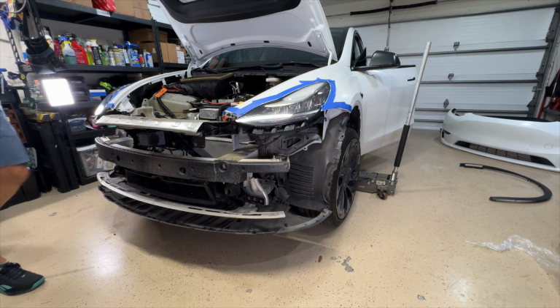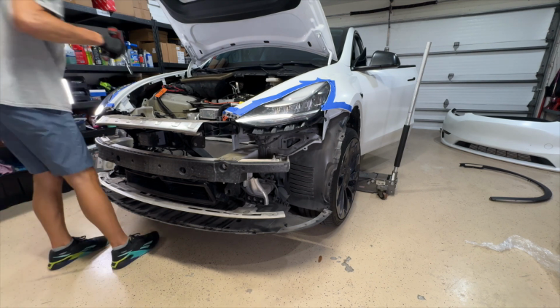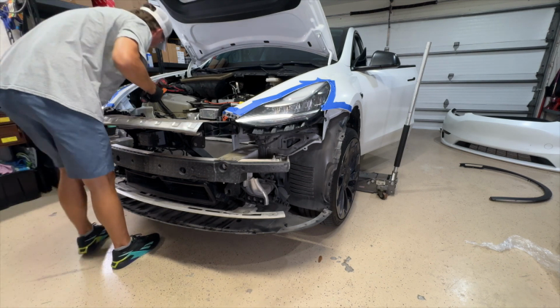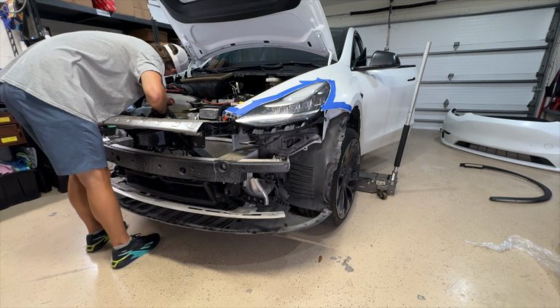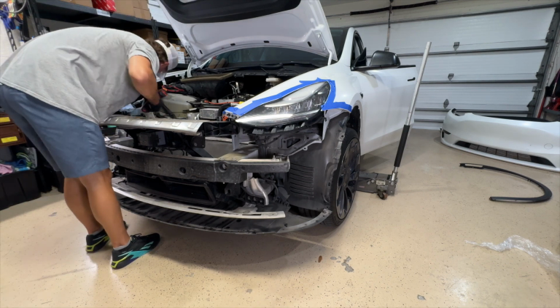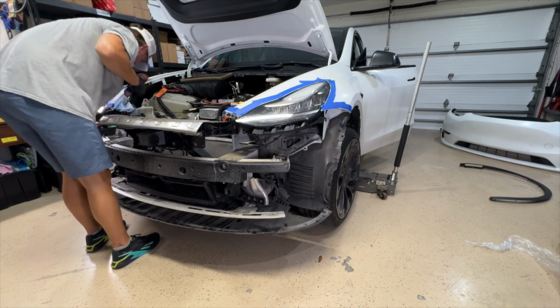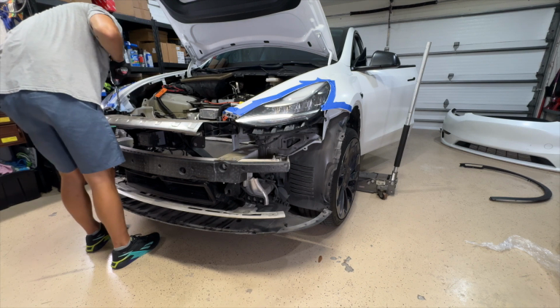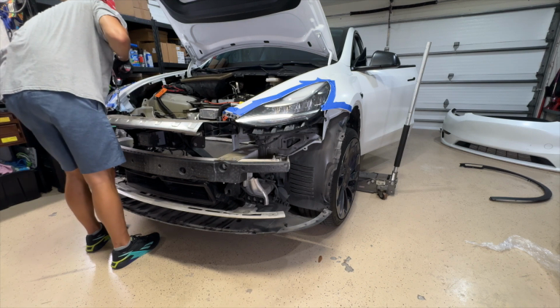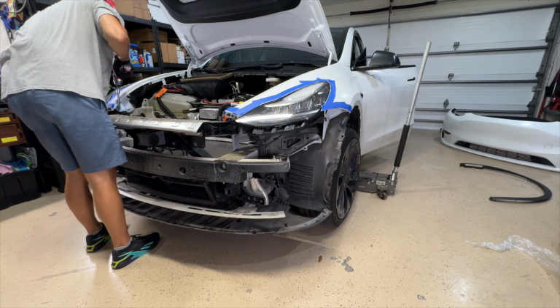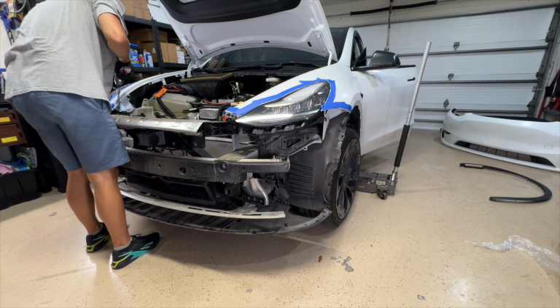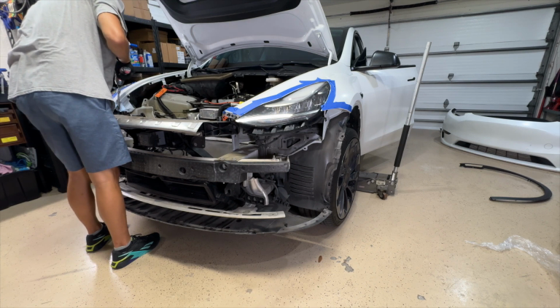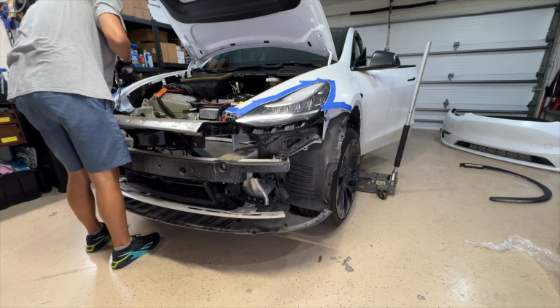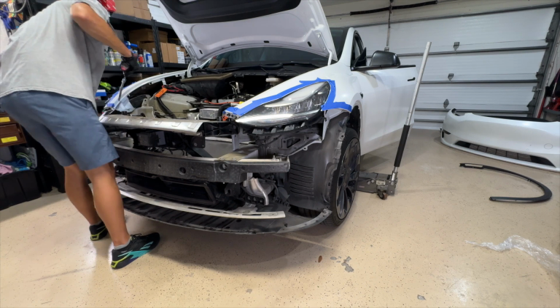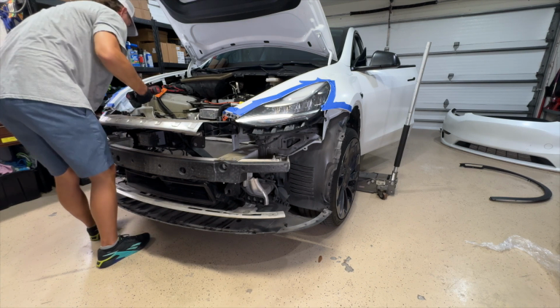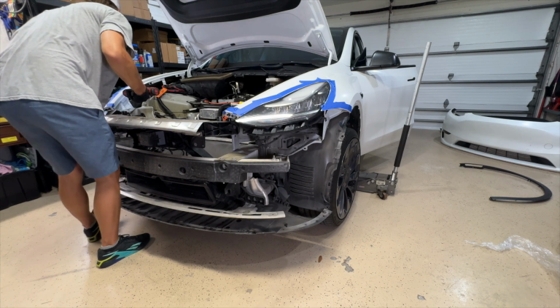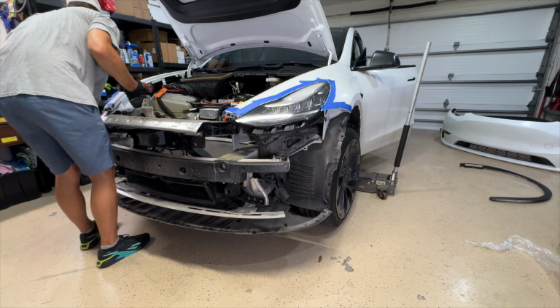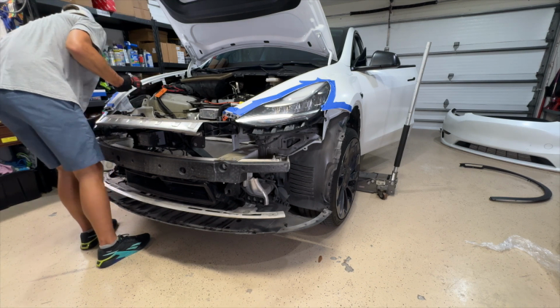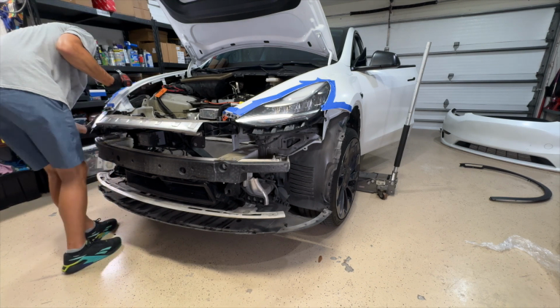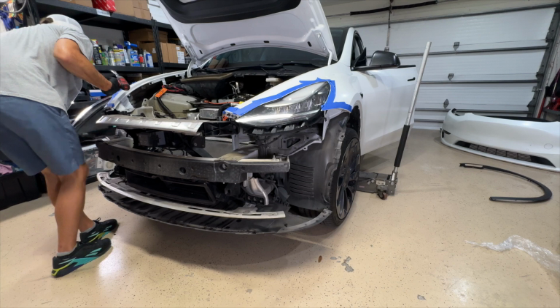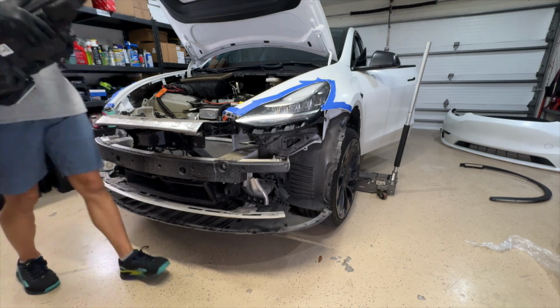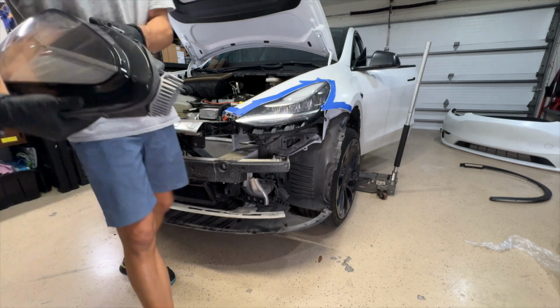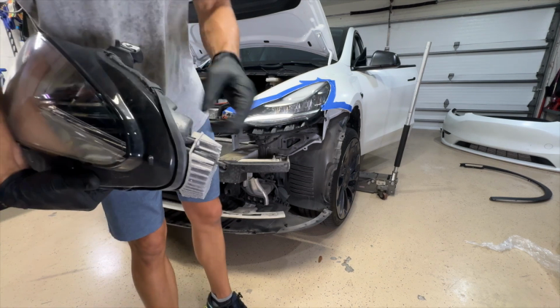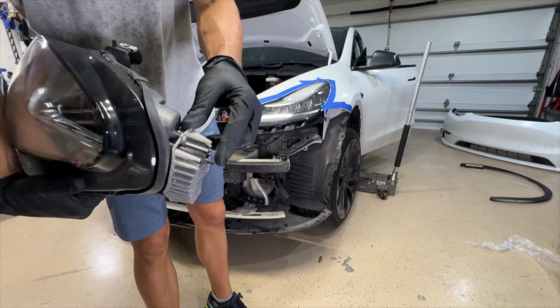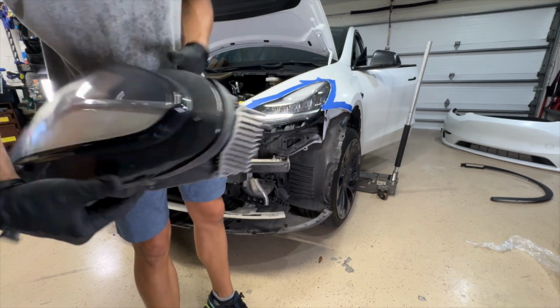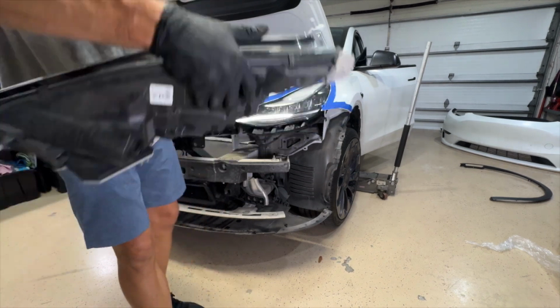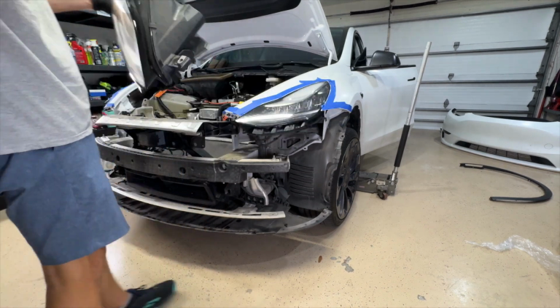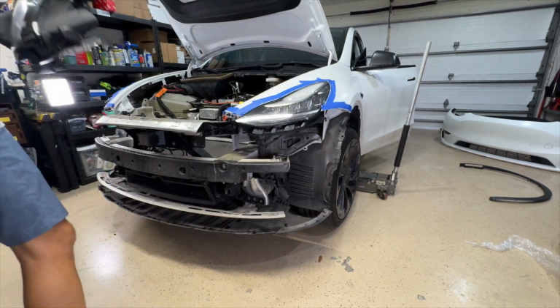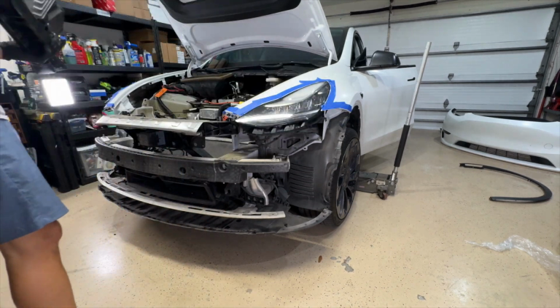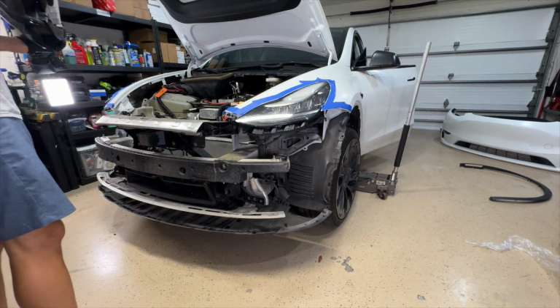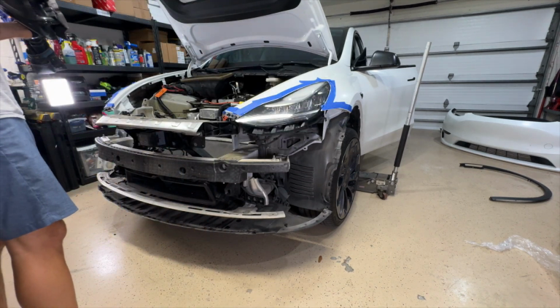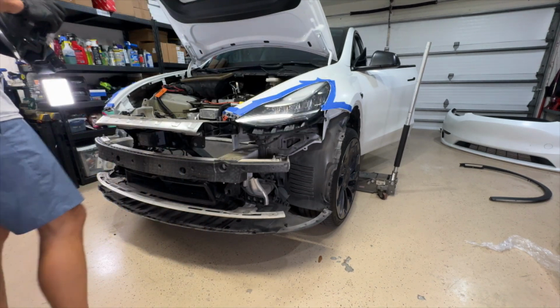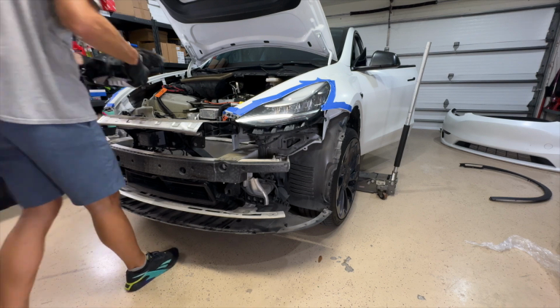Now I'm taking off the two bolts — the only two bolts that hold on the headlights themselves. And it falls down here — that shouldn't have happened. I'm showing you the pin that it should have been seated inside of.